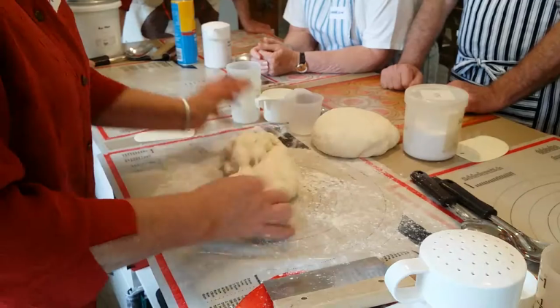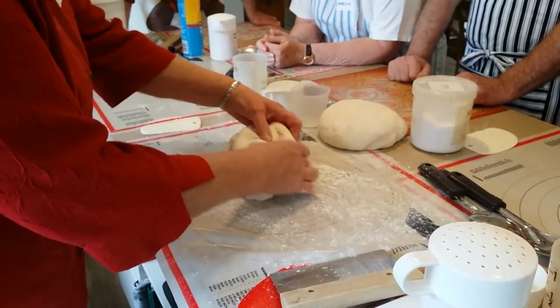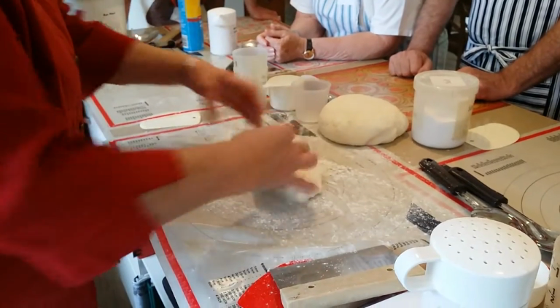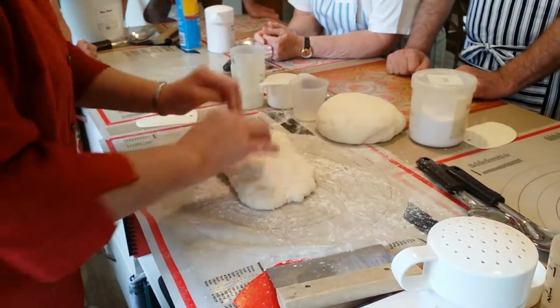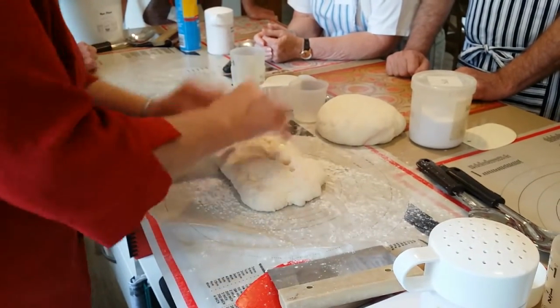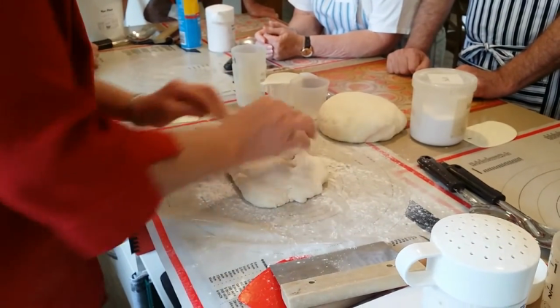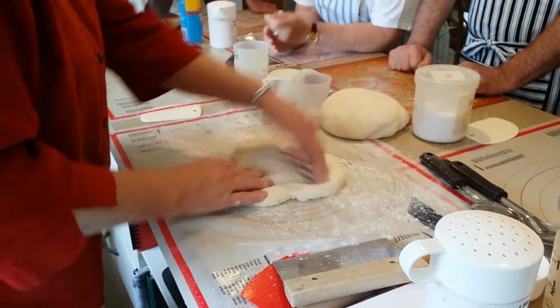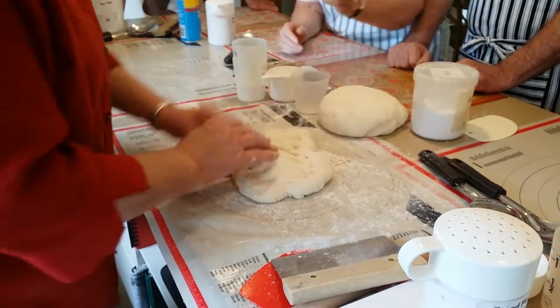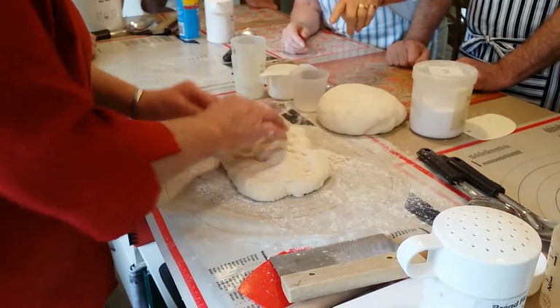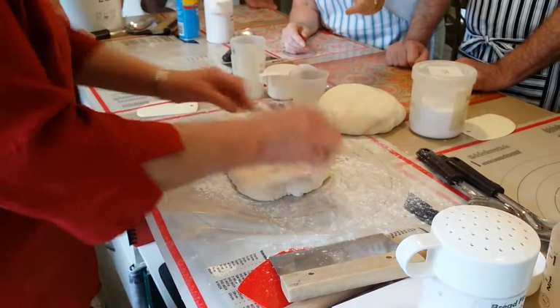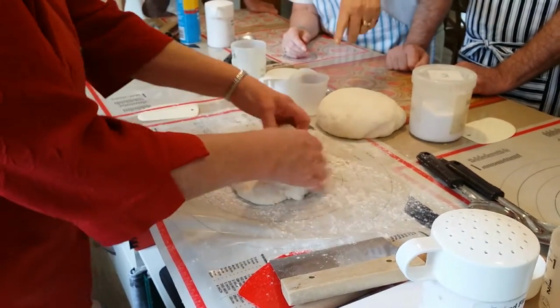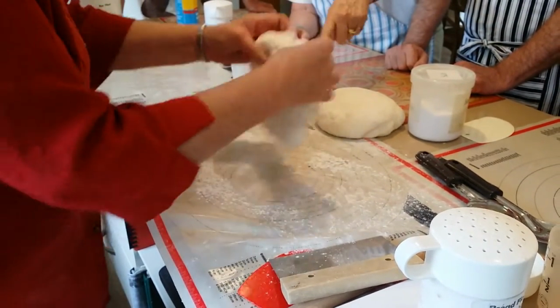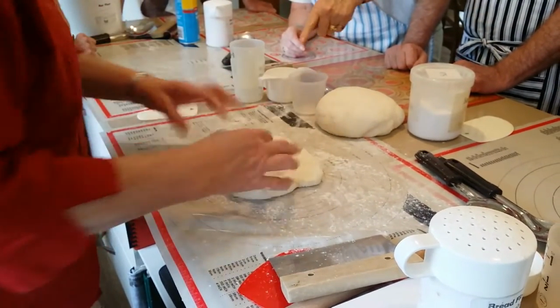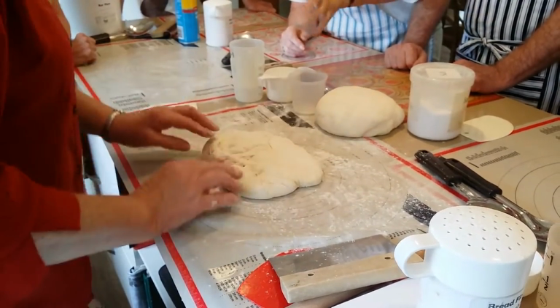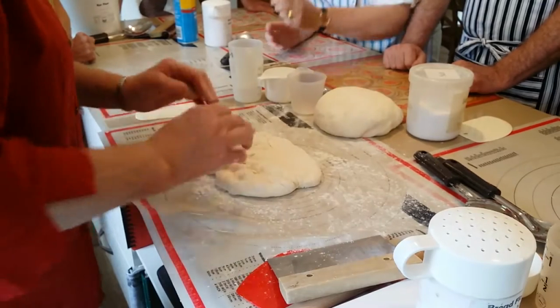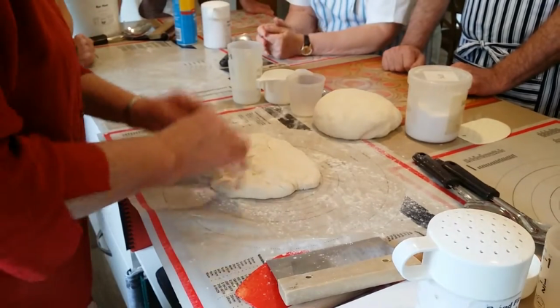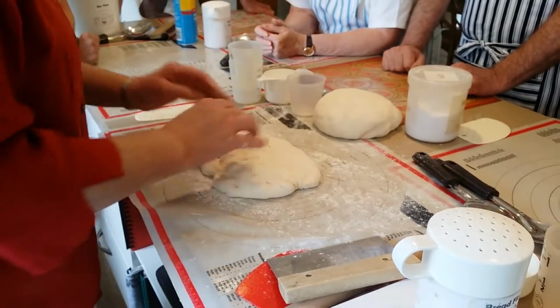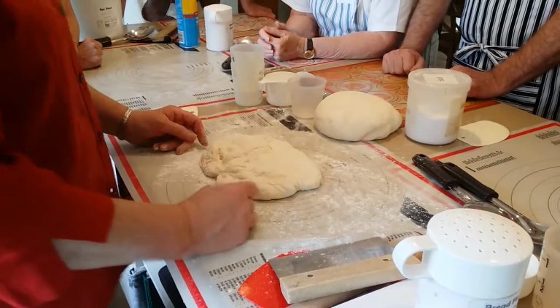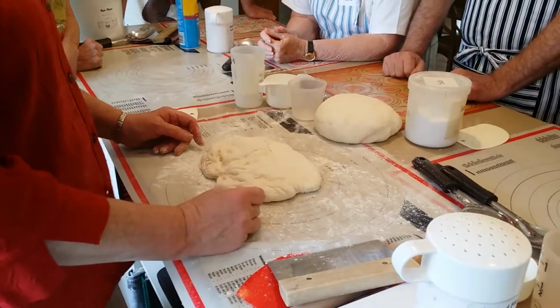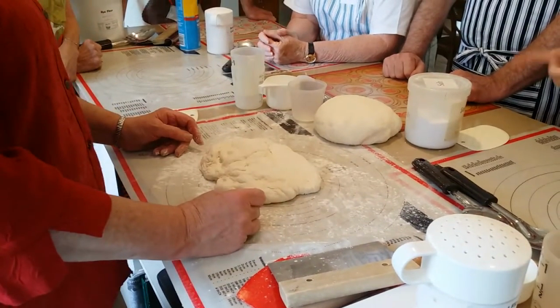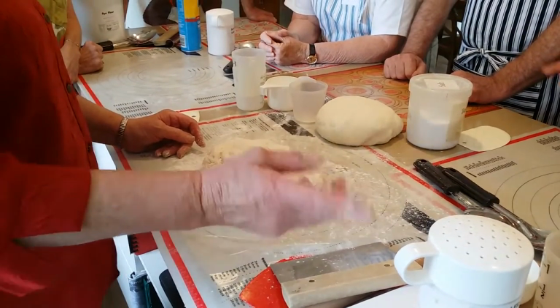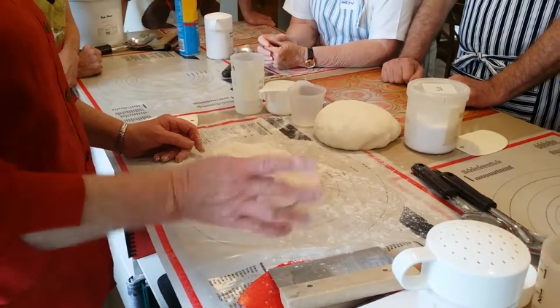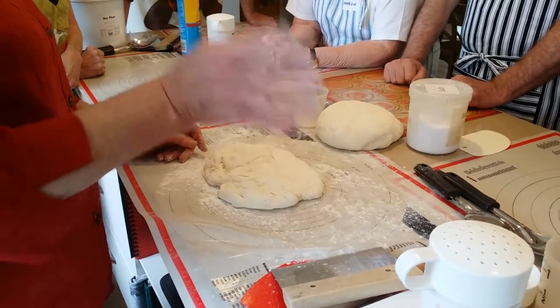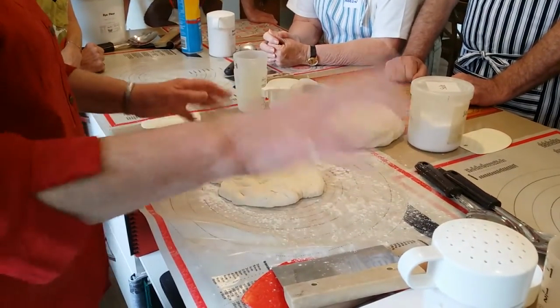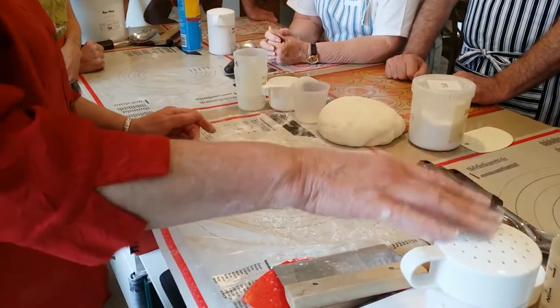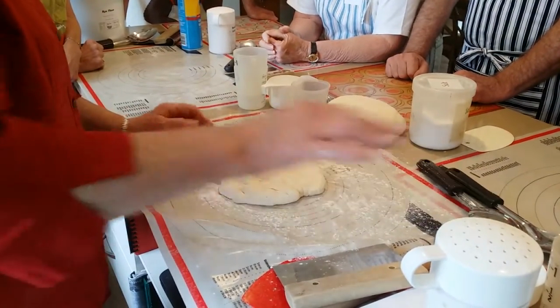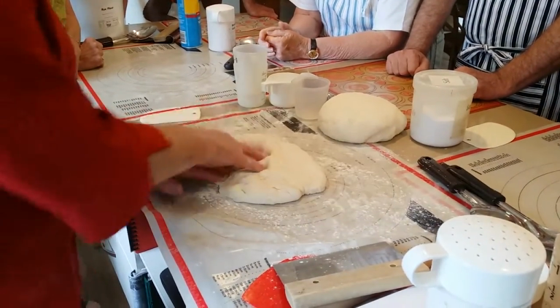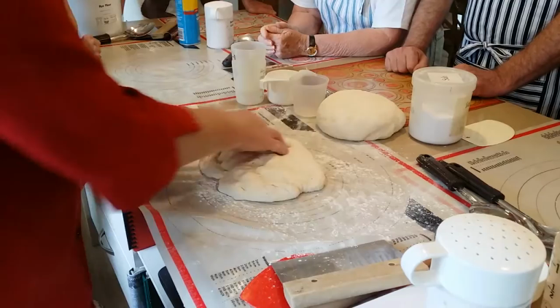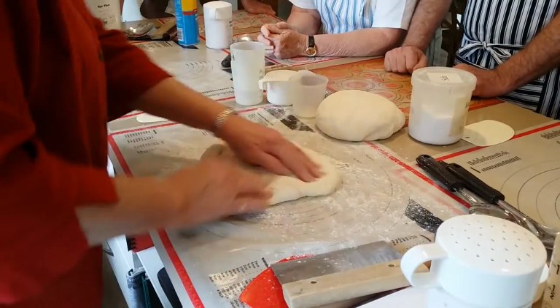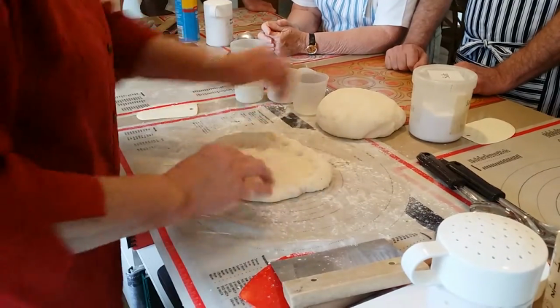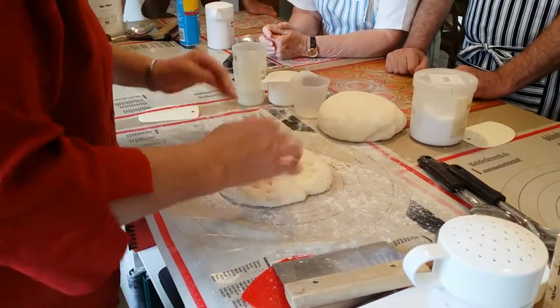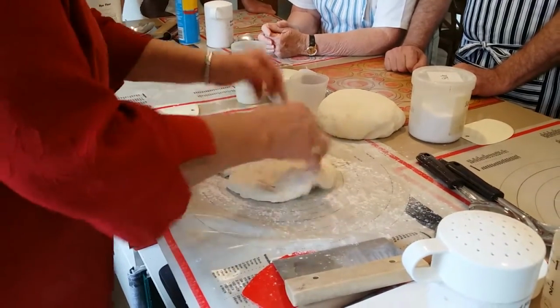I only do the finger pressing thing. Excuse me, are you just using ordinary bread flour on there? Or sand flour? As it turns out, it is artisan flour, but it would be just bread flour. Yeah, I just didn't bring any bread flour with me.